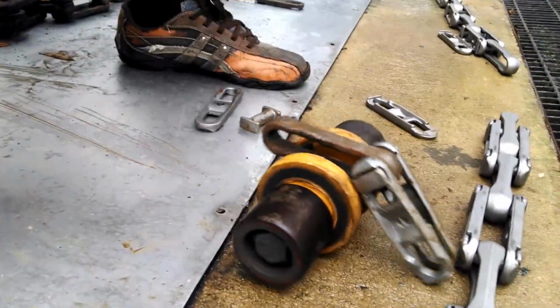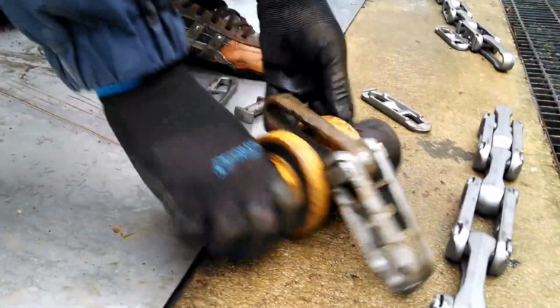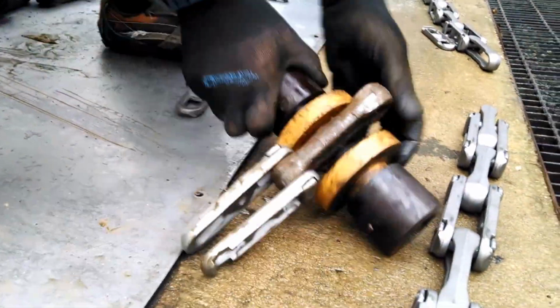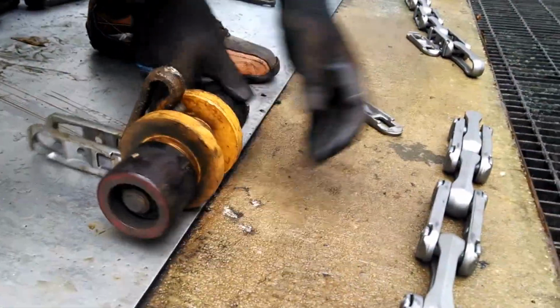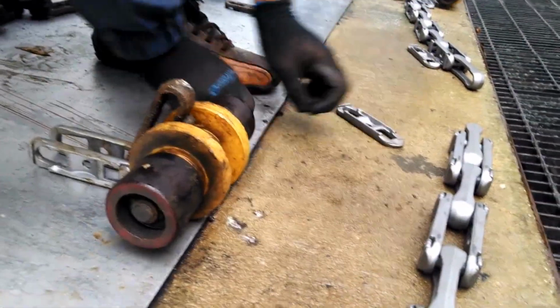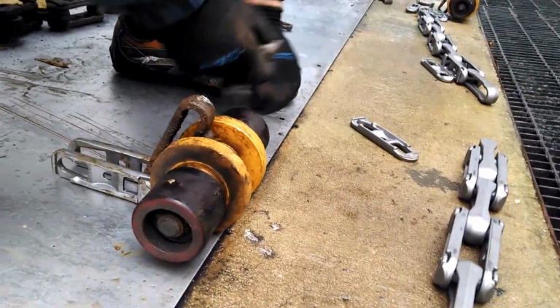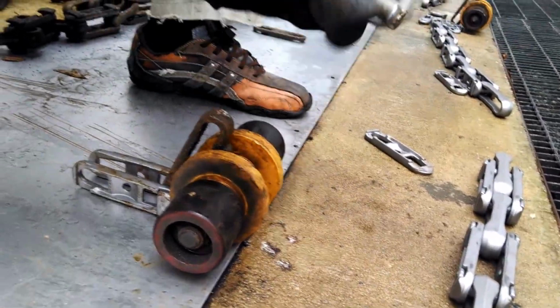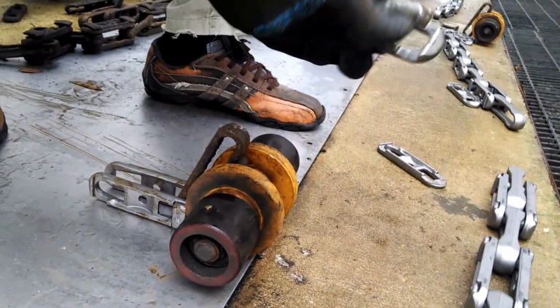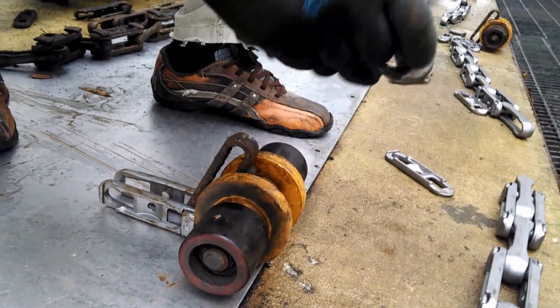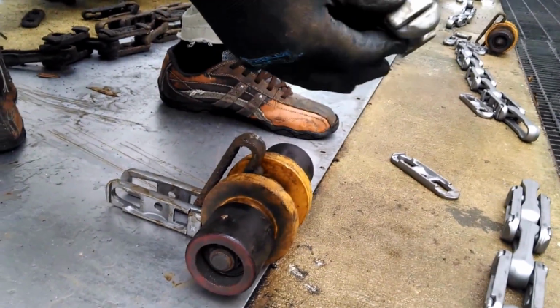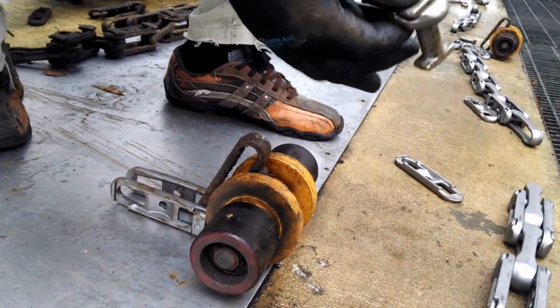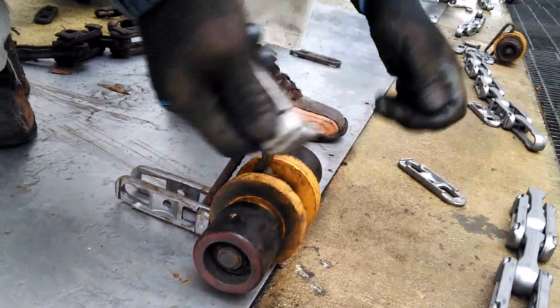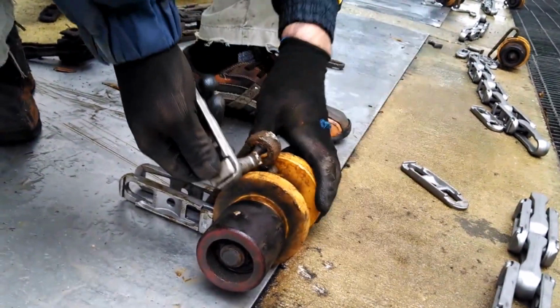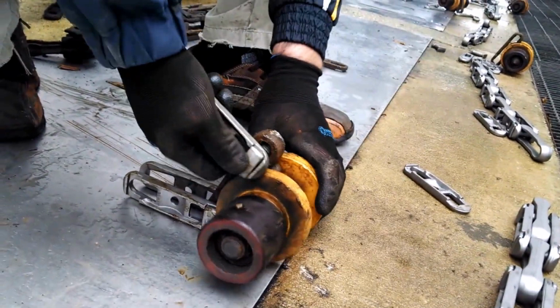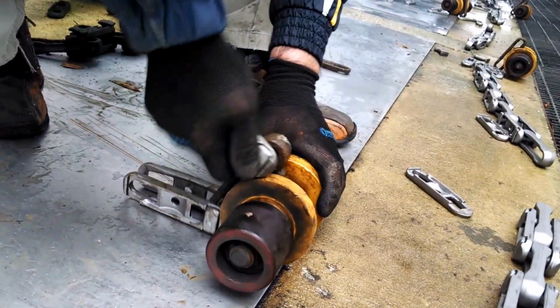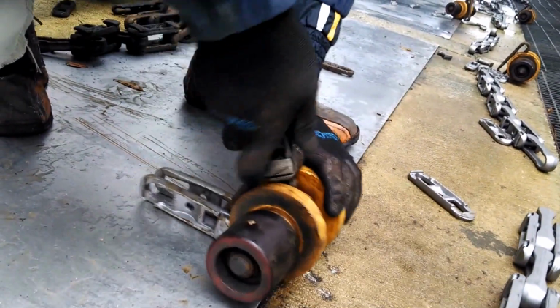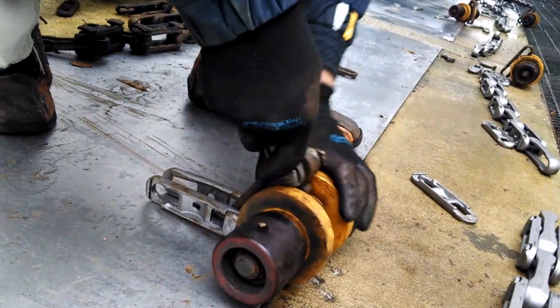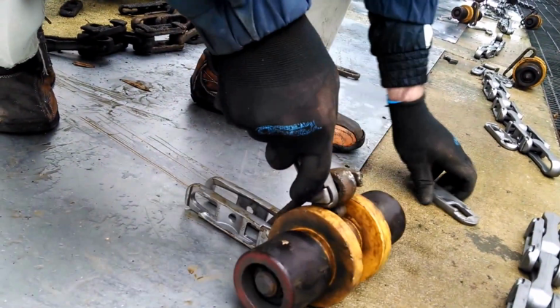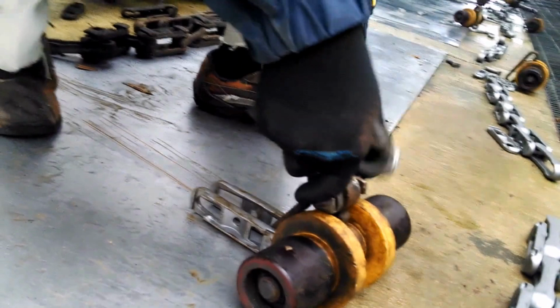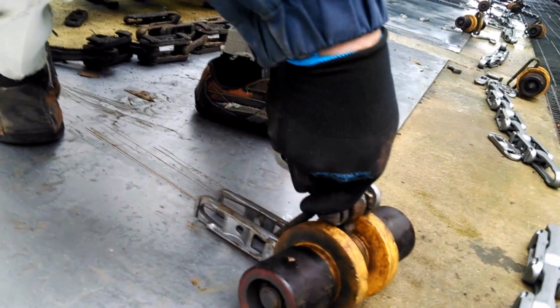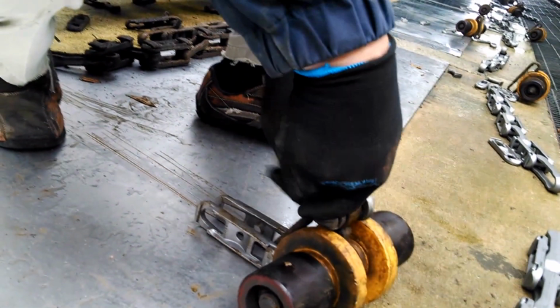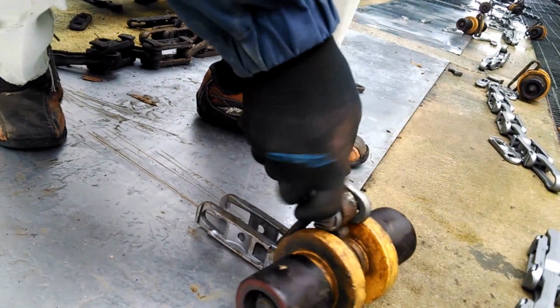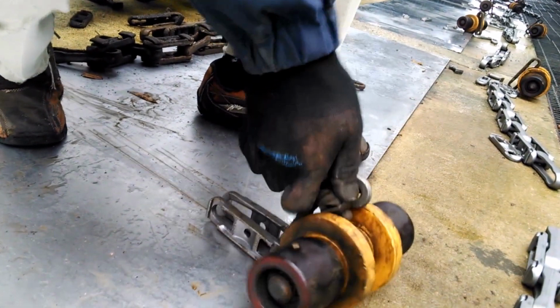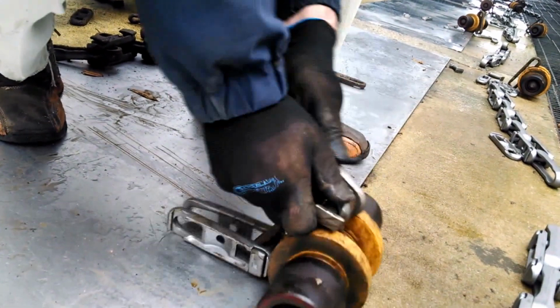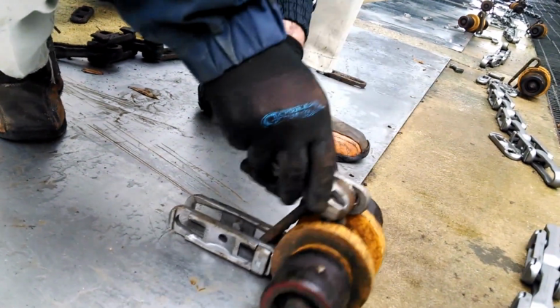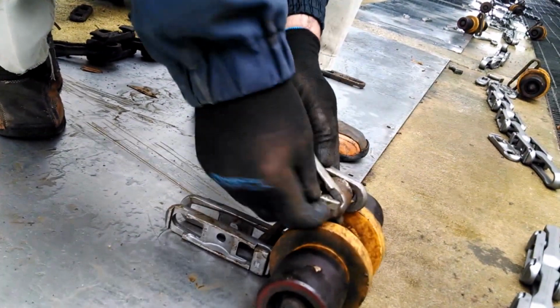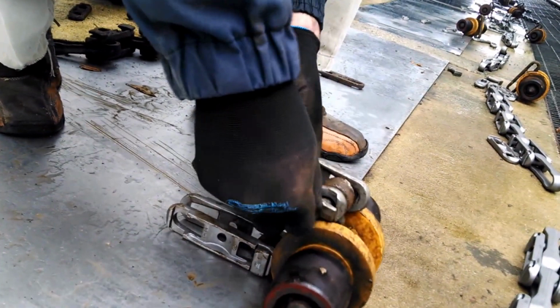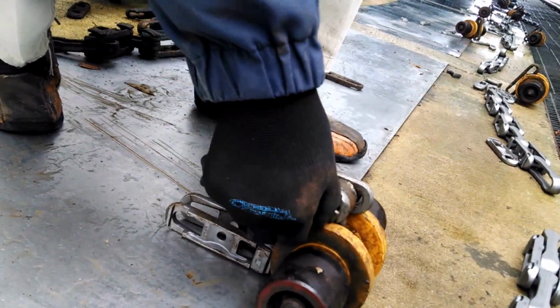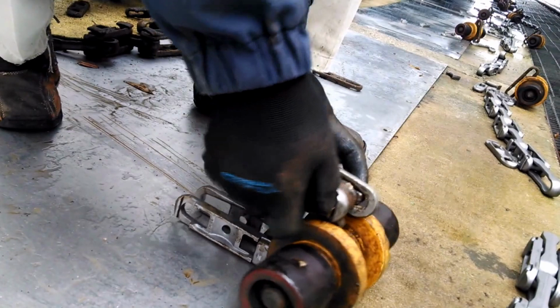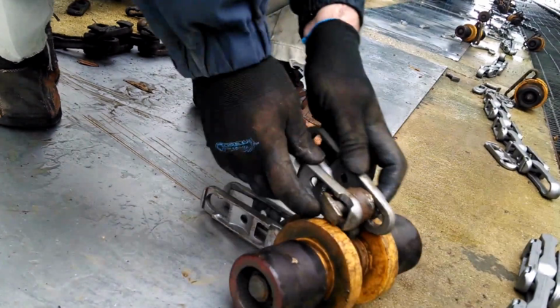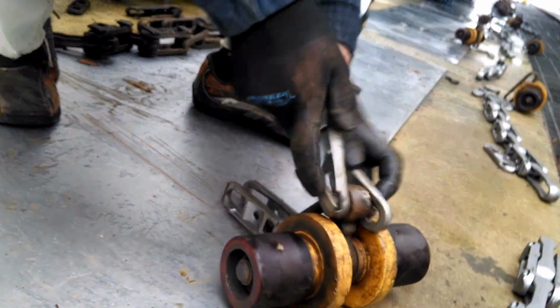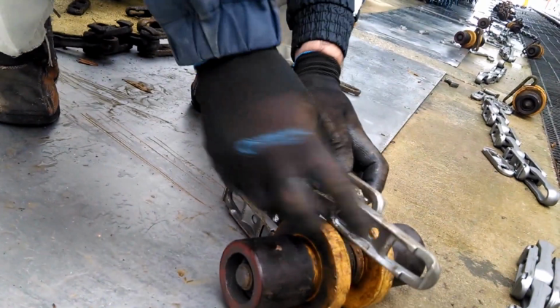Is that always easy? There's two links. Put the dog bone in between. Put it through the link in the roller. Put the other link on the other side of the roller. Twist and just hold. Sometimes easy, sometimes not.